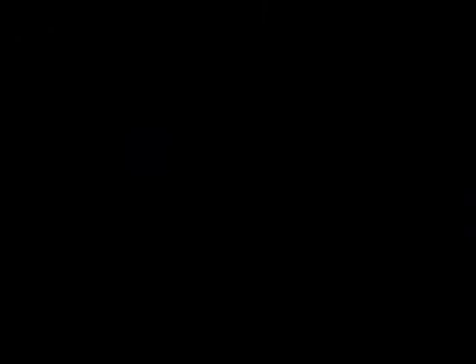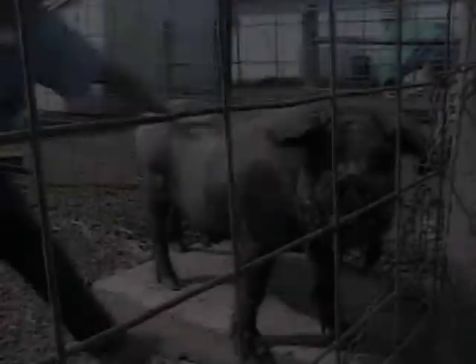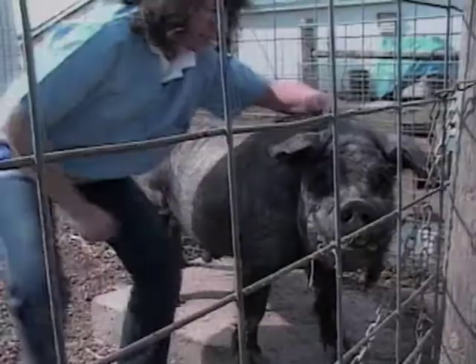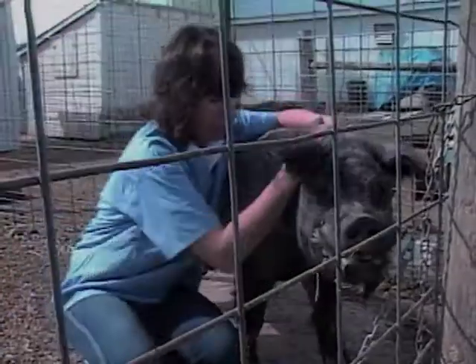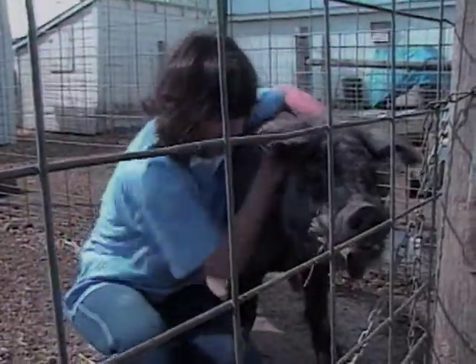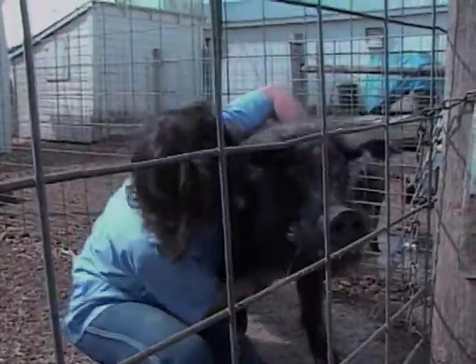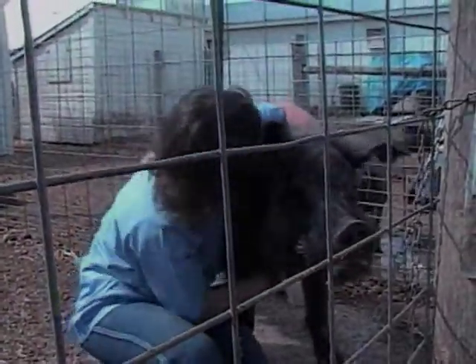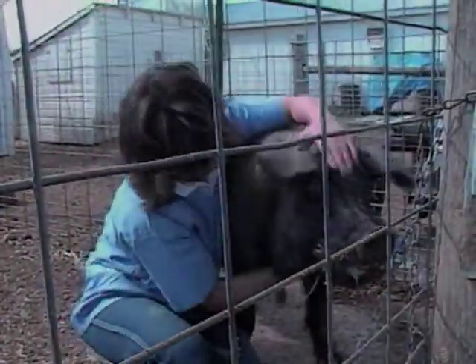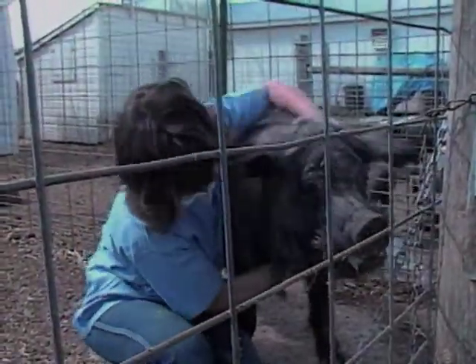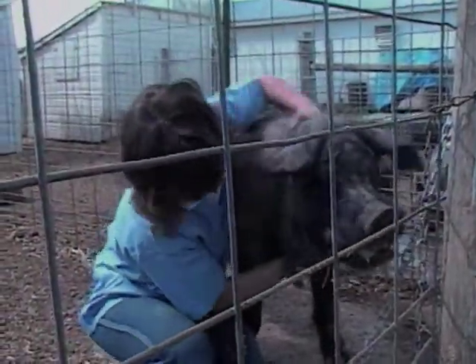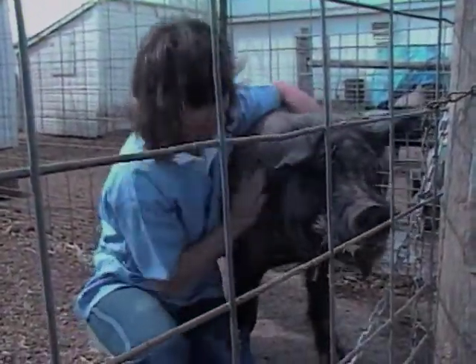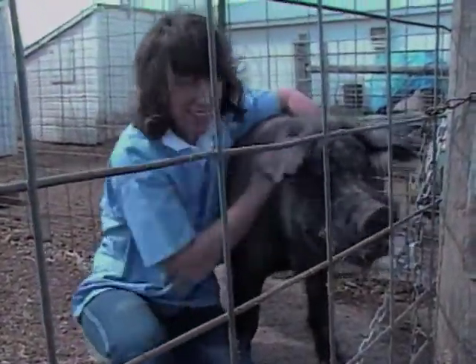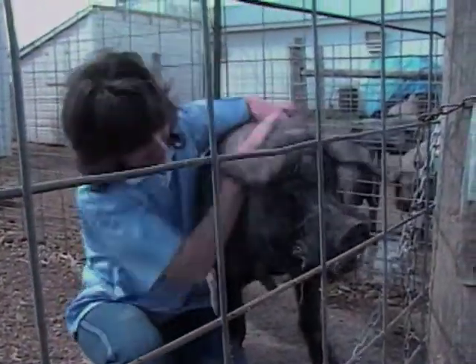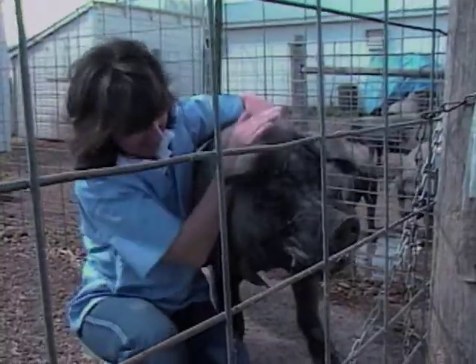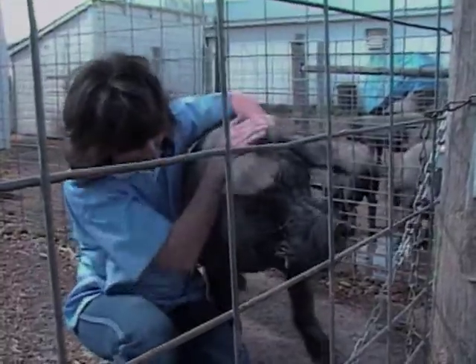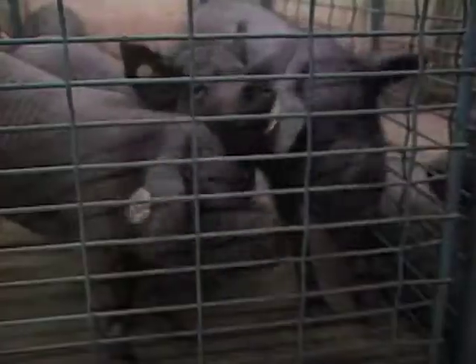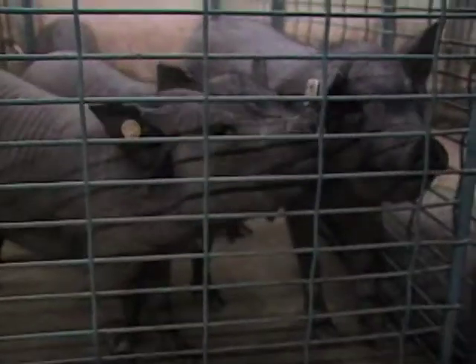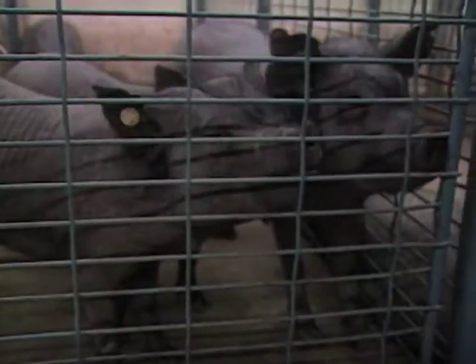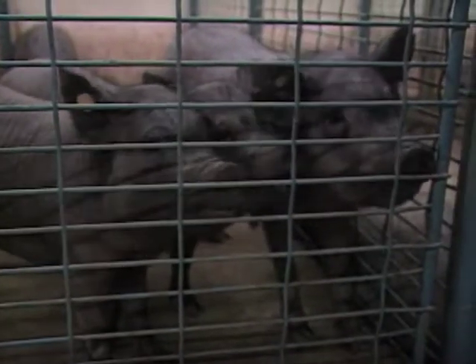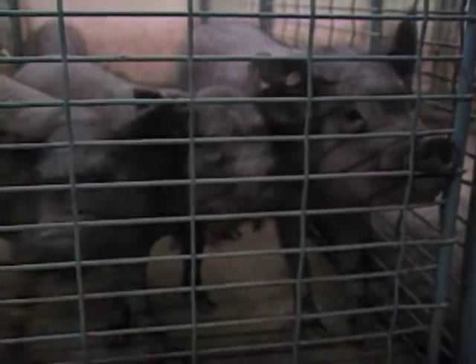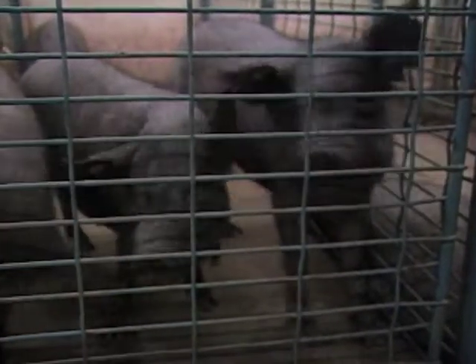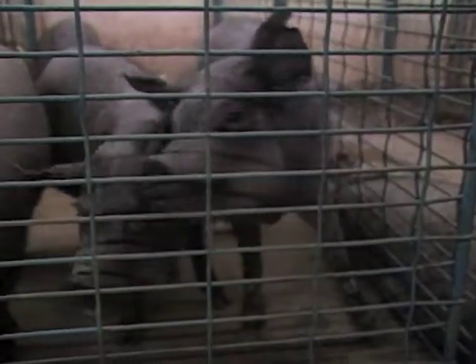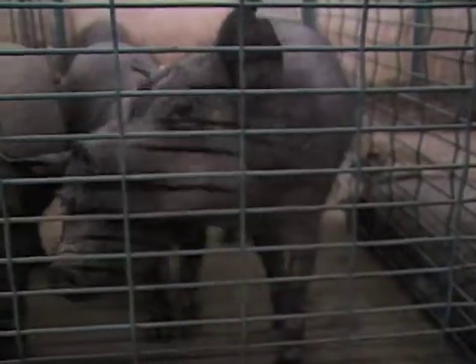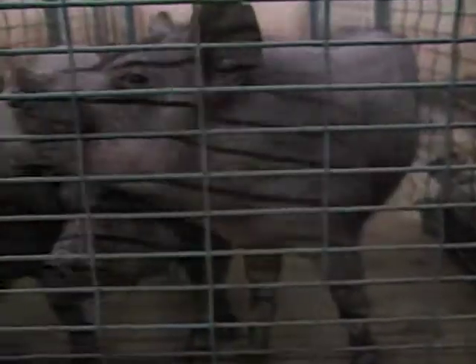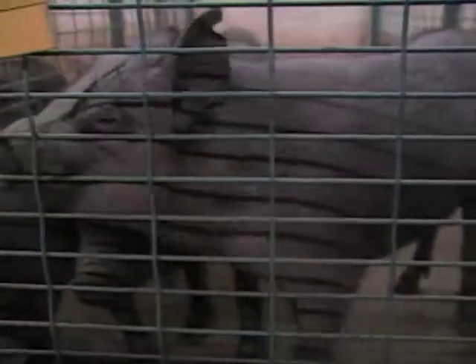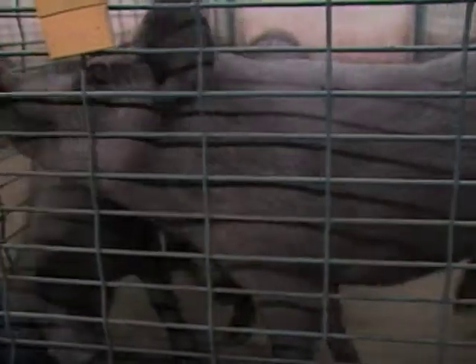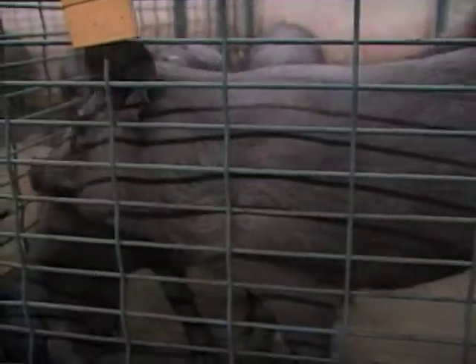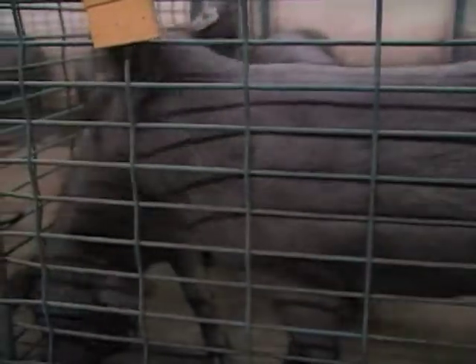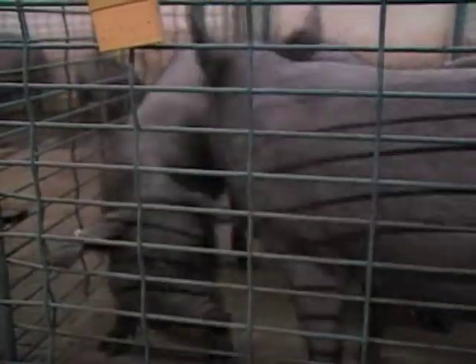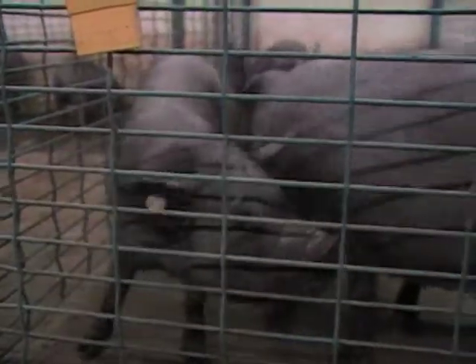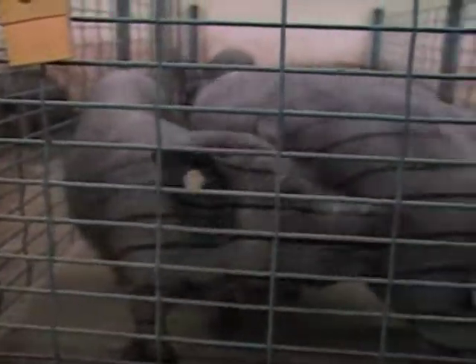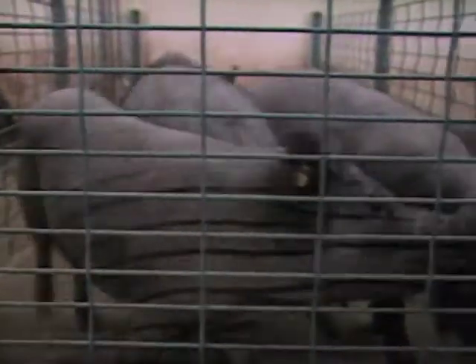The average pig is huge and has a big appetite, but not this one — it's full-grown. Pigs are good models for medical research because their hearts, arteries, skin, and teeth are very similar to those of humans.